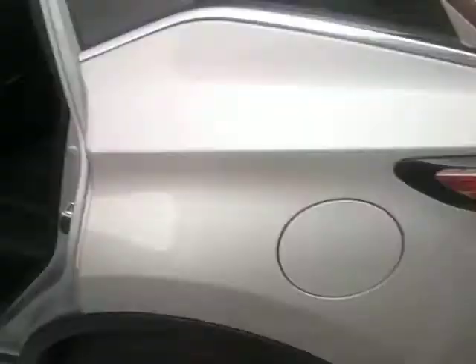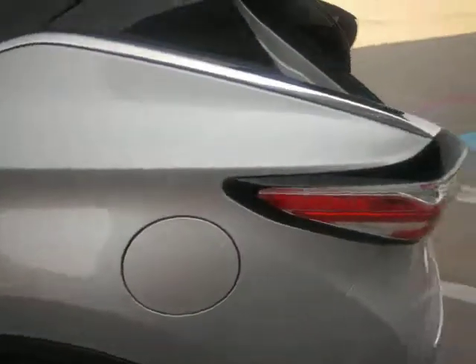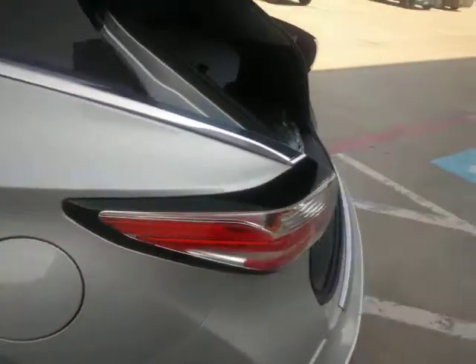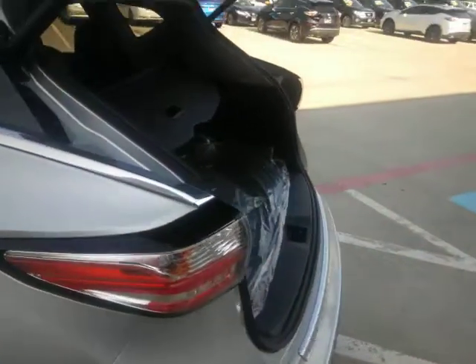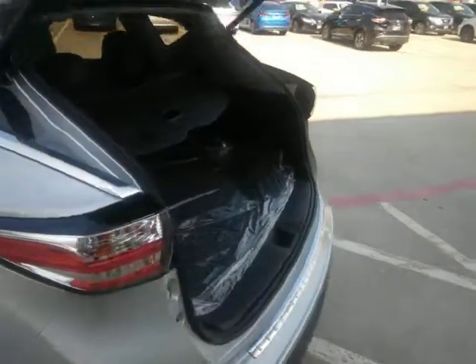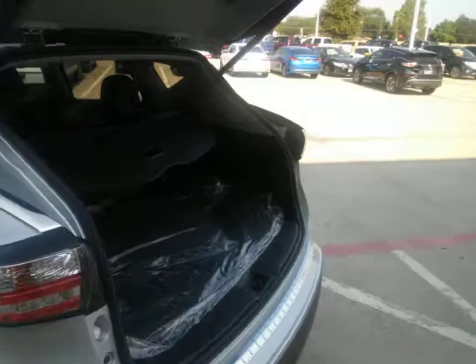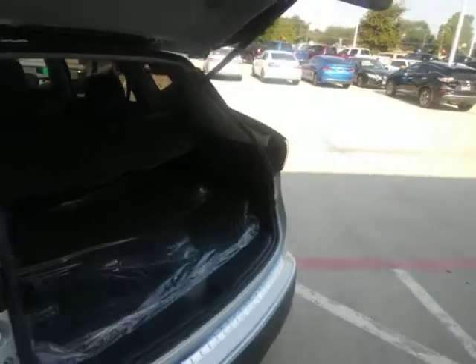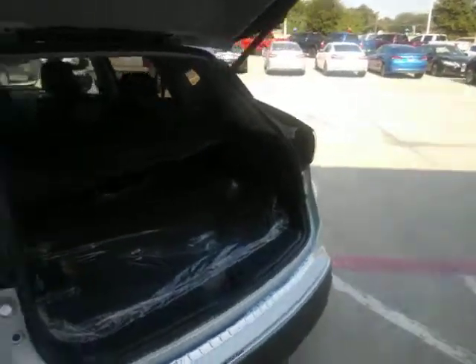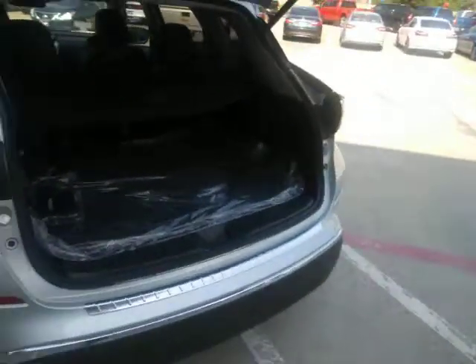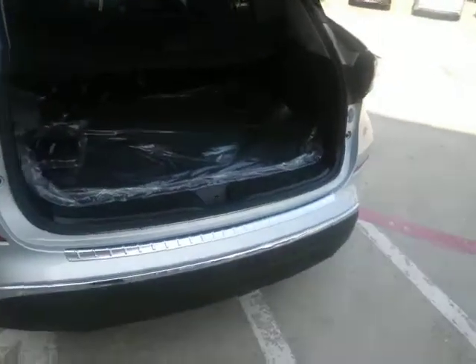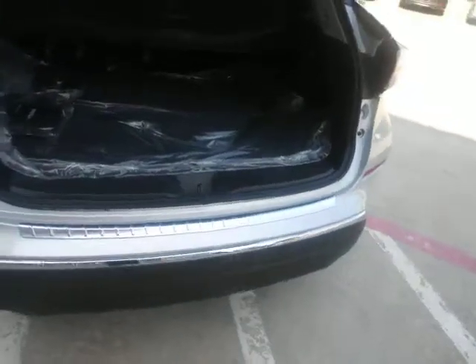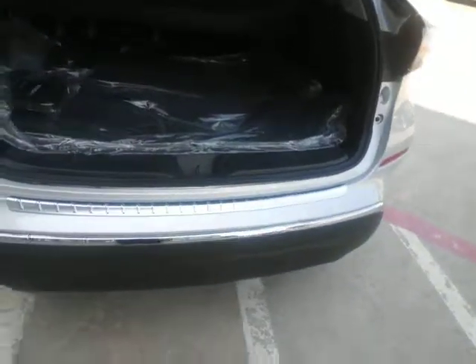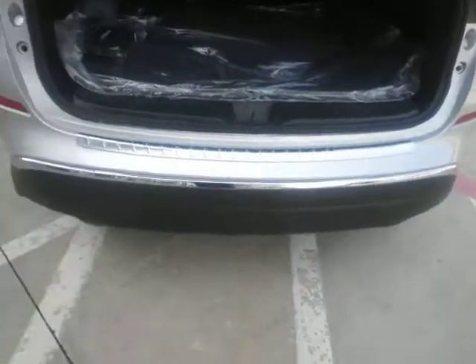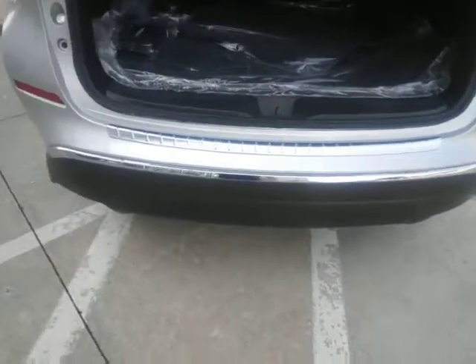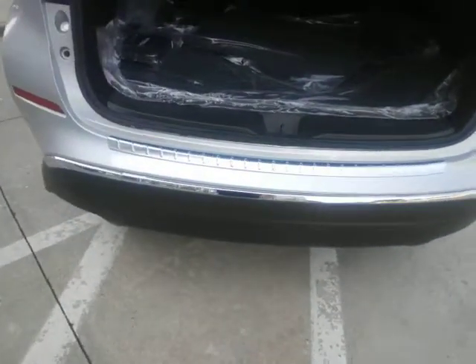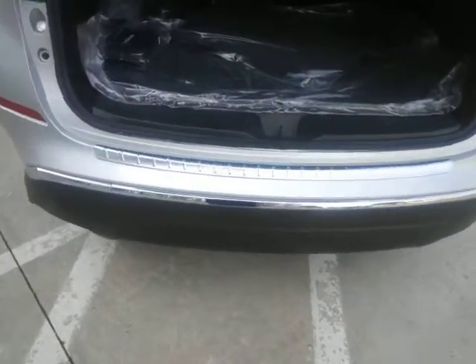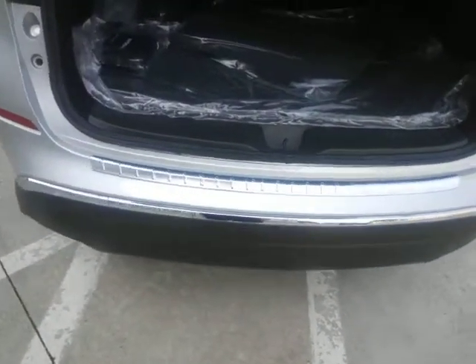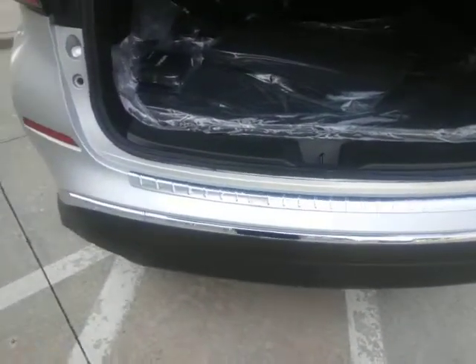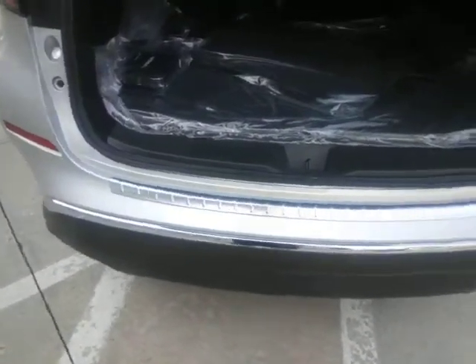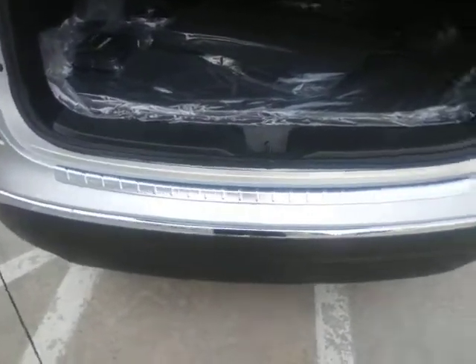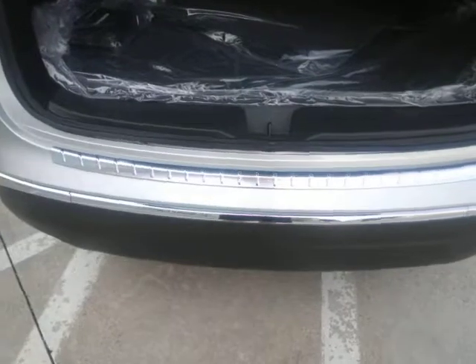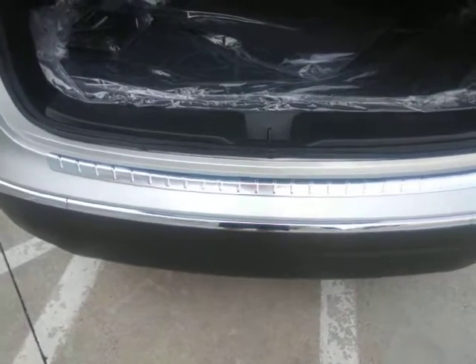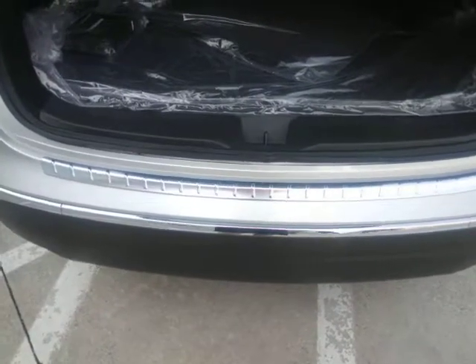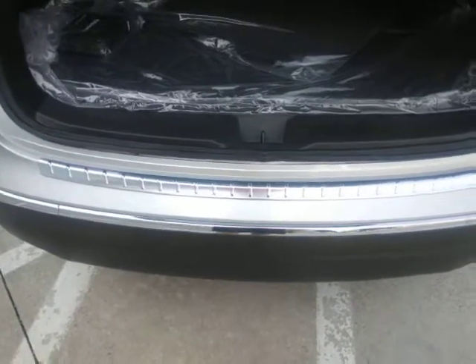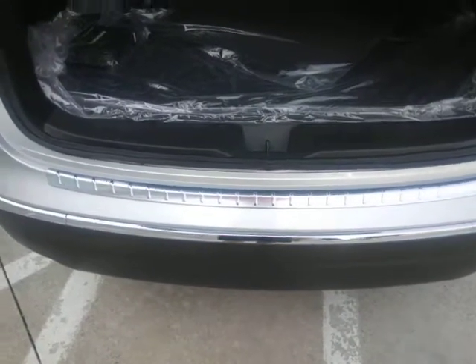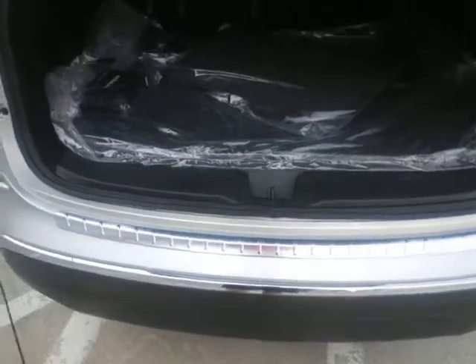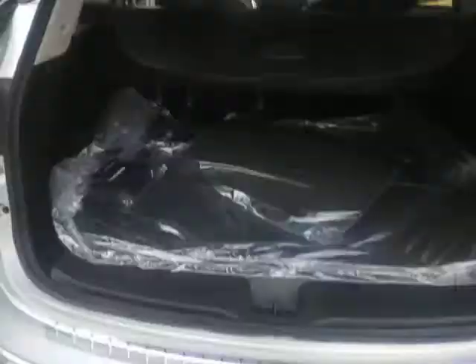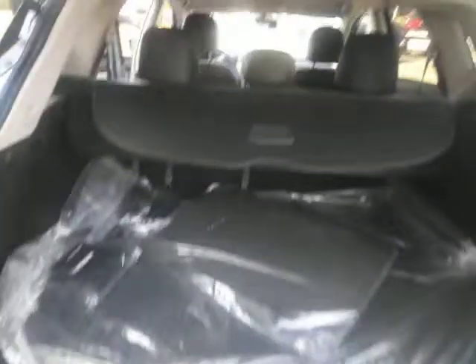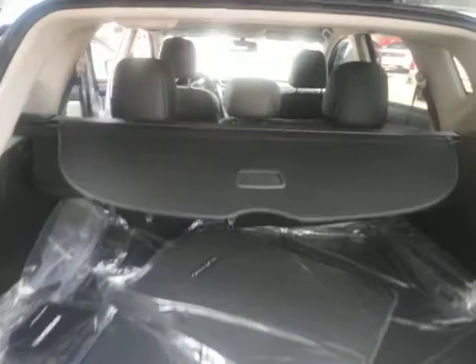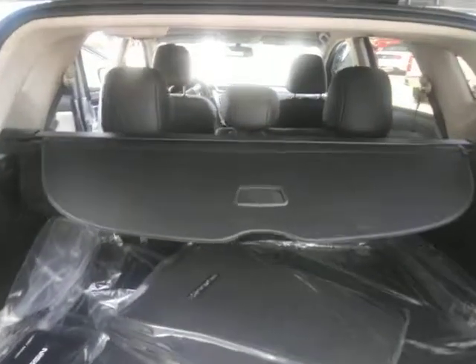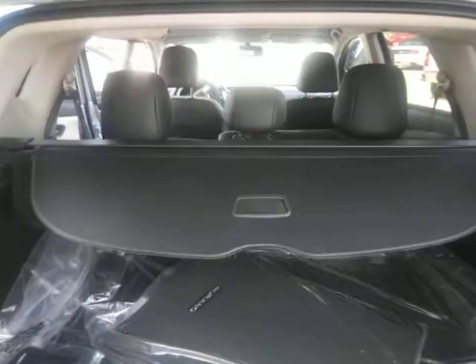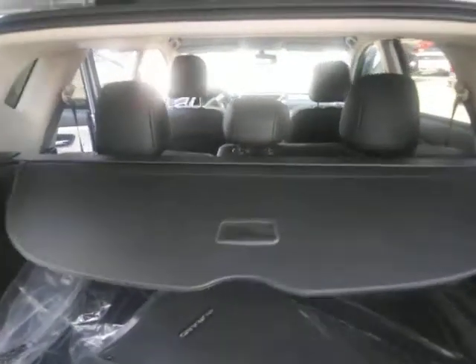If you step around, you do have the power hatch. It's going to have the kick feature at the bottom, so if your hands are full you can push your foot down there and it's going to open right up. You've also got the privacy screen.